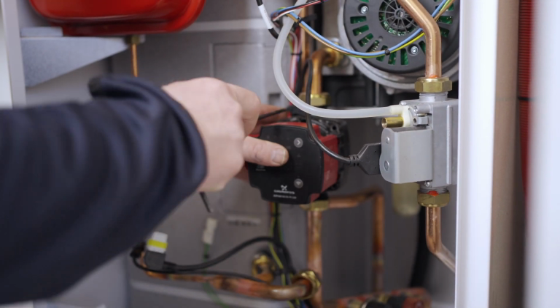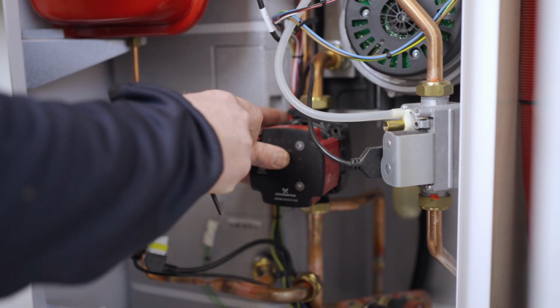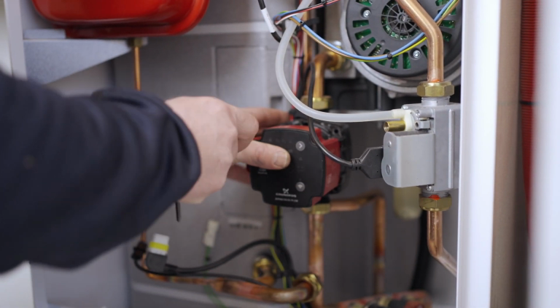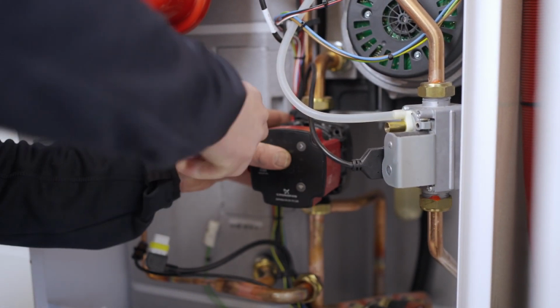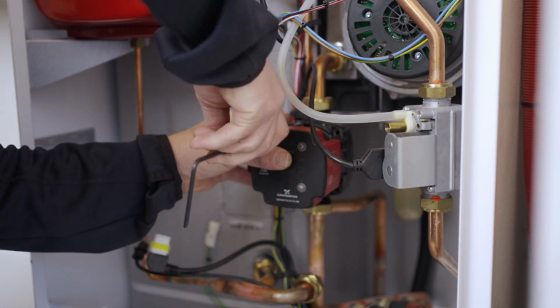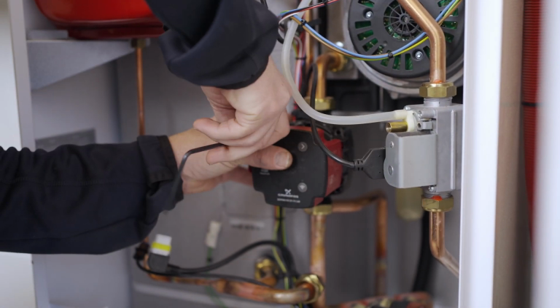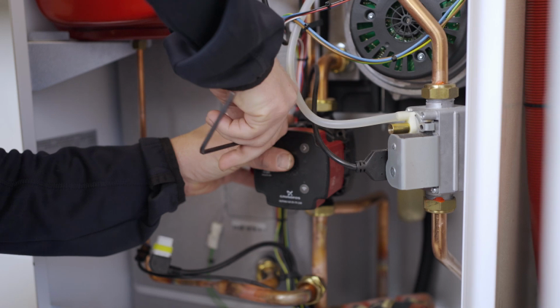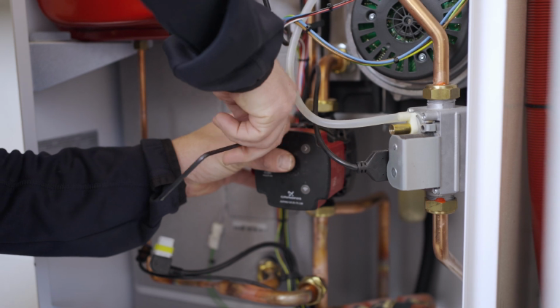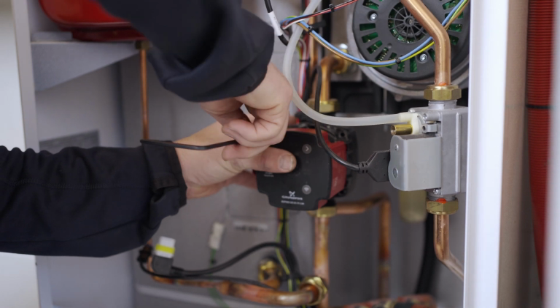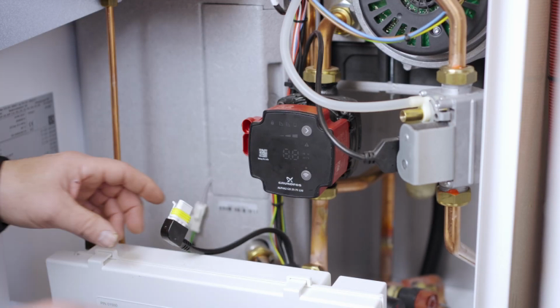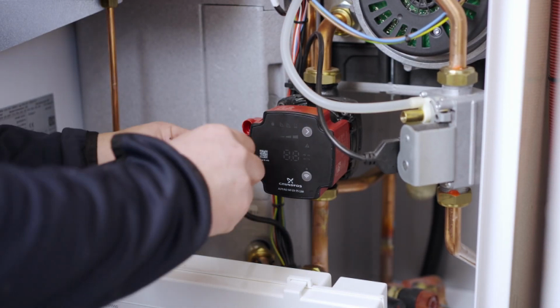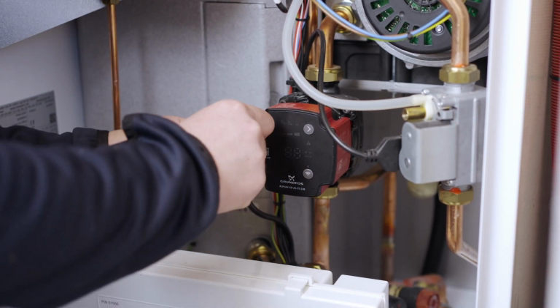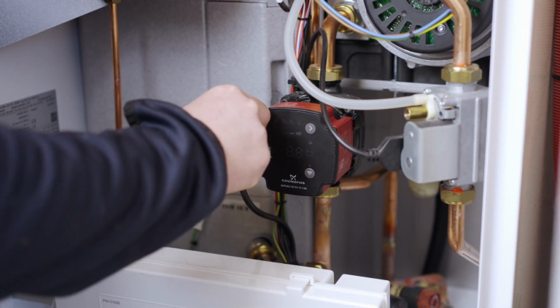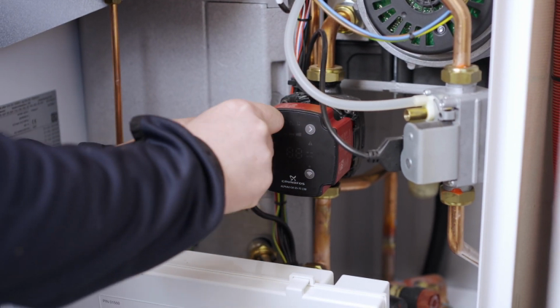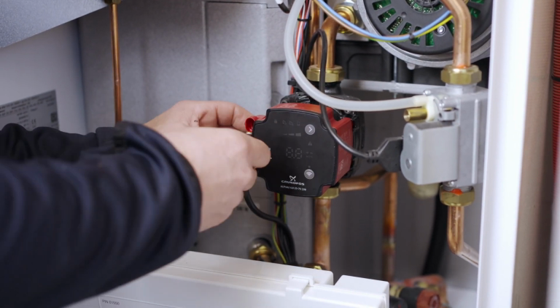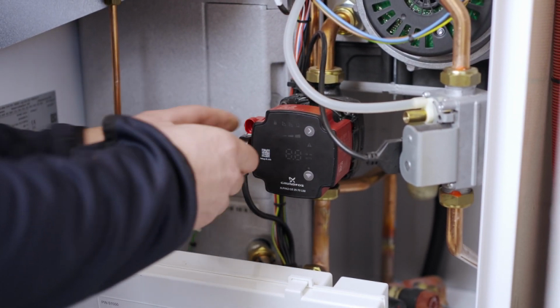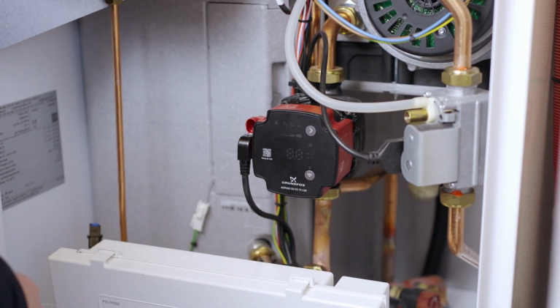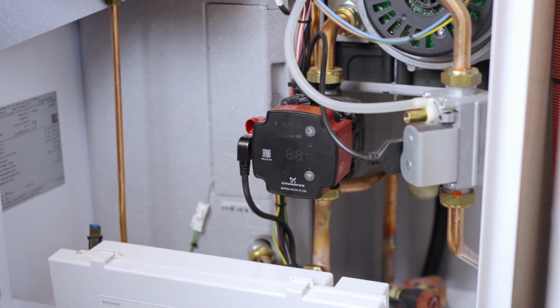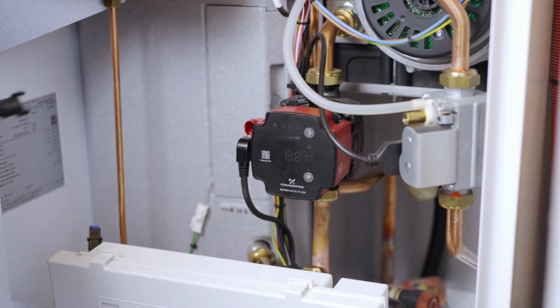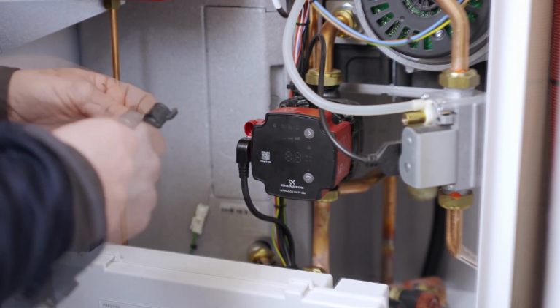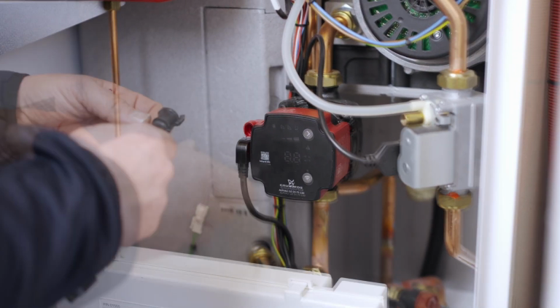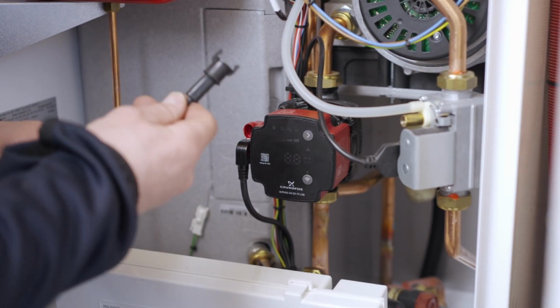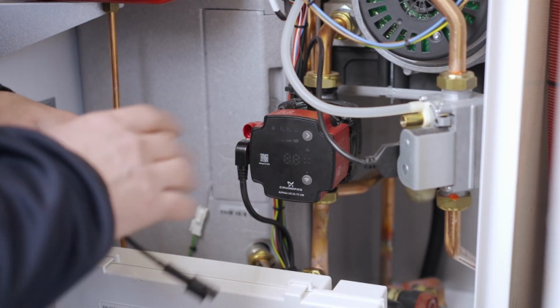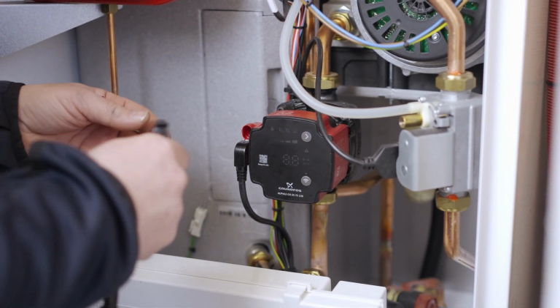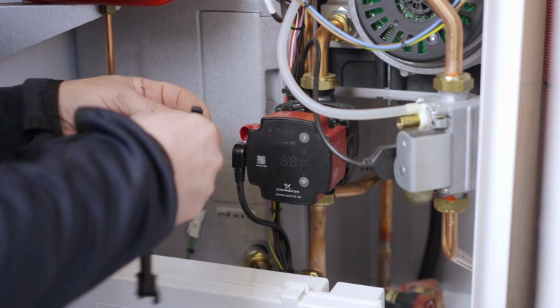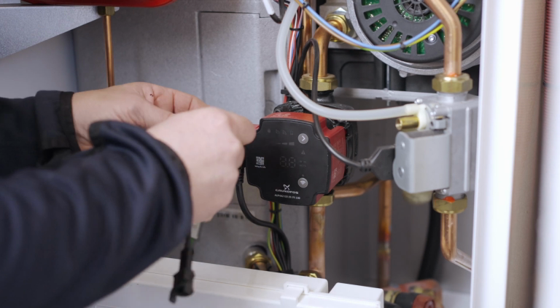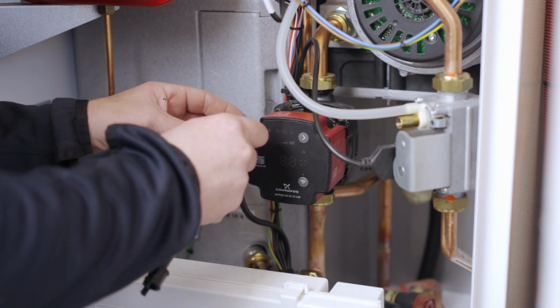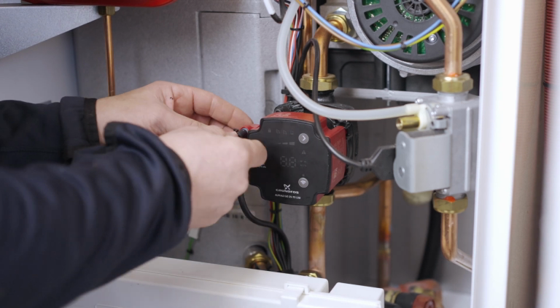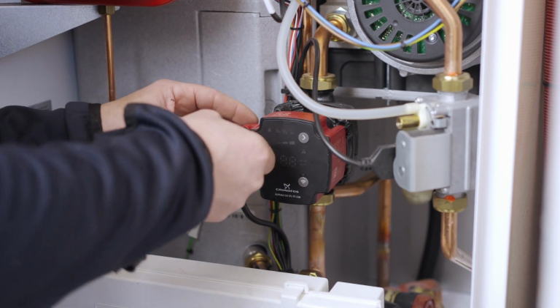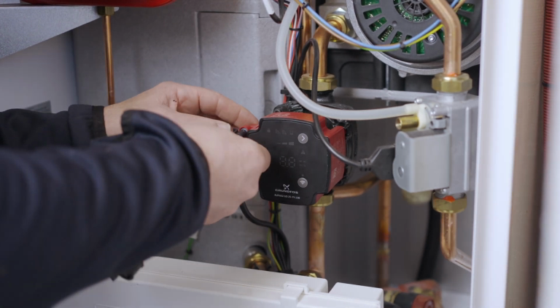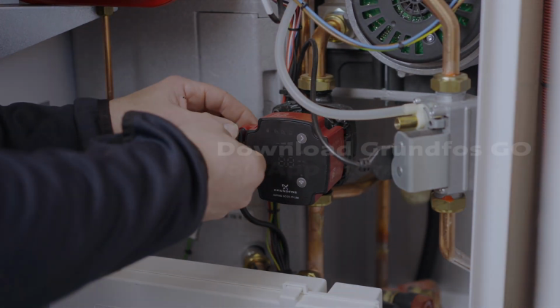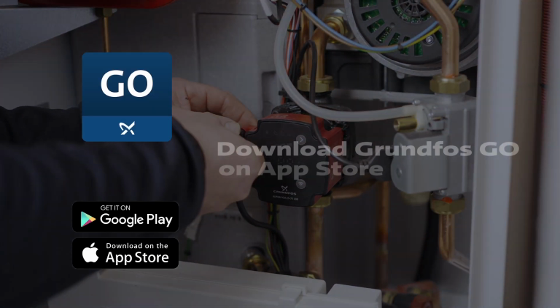Once the old pump is removed and the Alpha 2 Go is installed, use the FCI signal adapter to connect the Alpha 2 Go to the boiler.